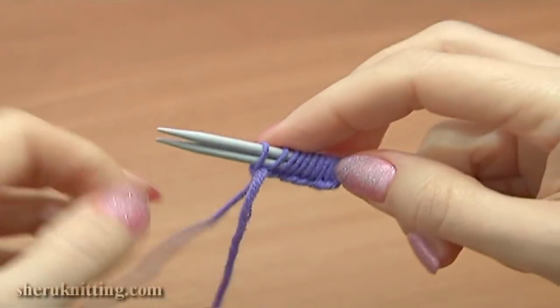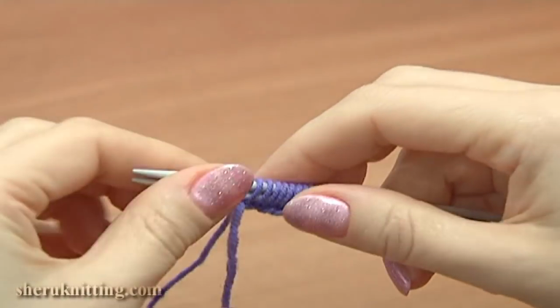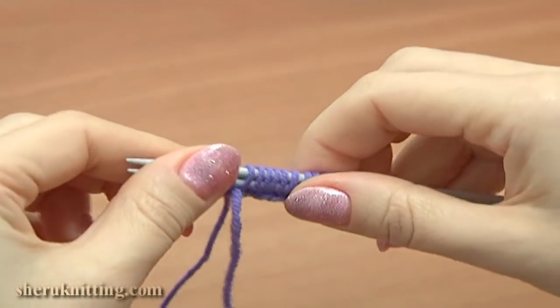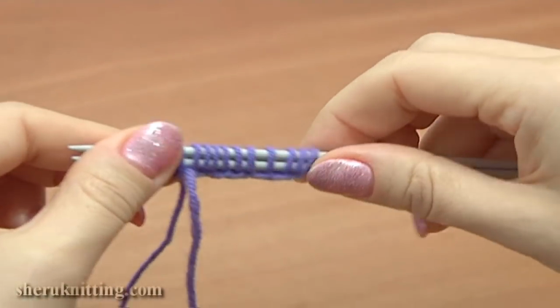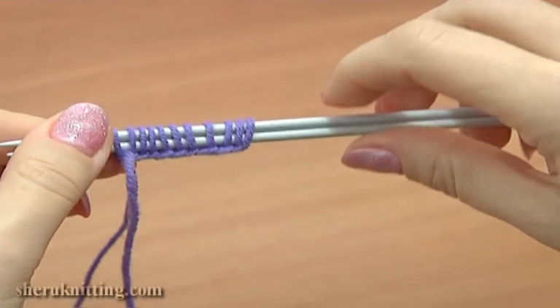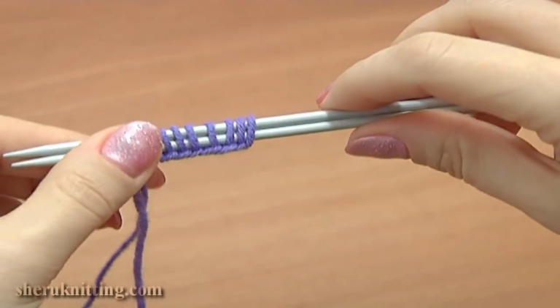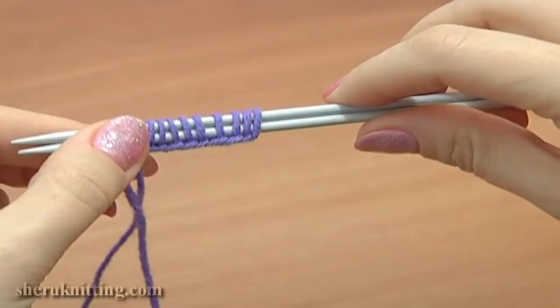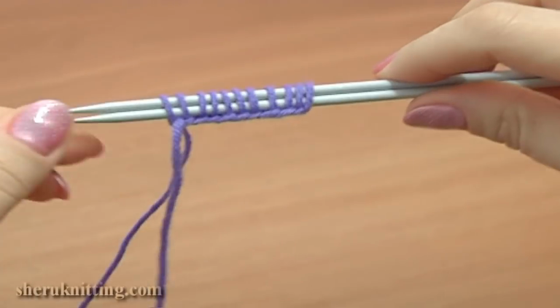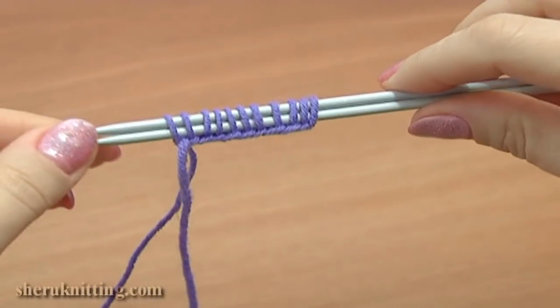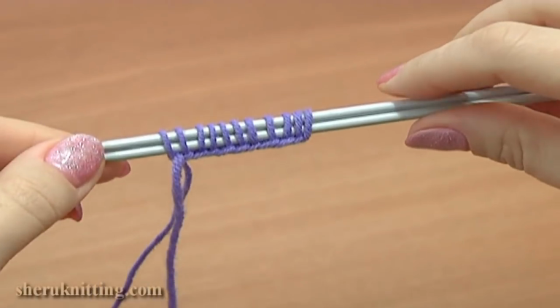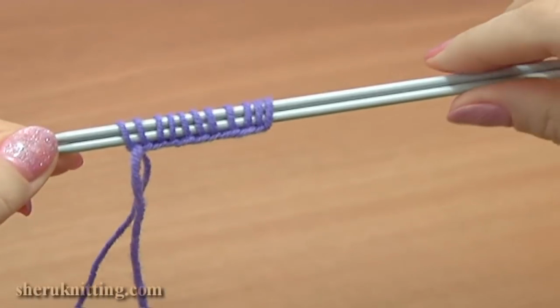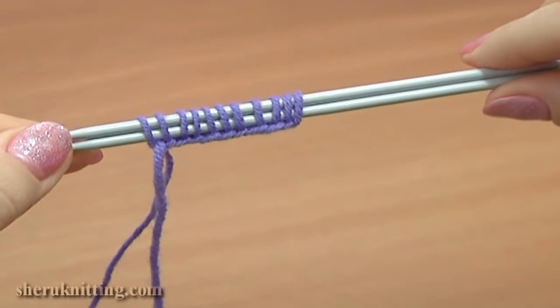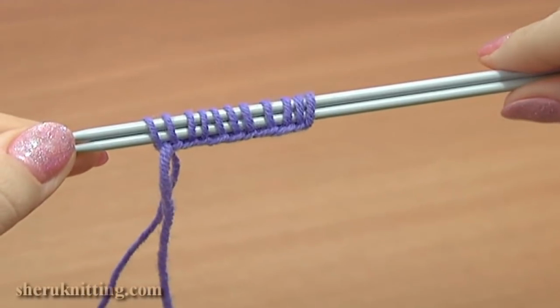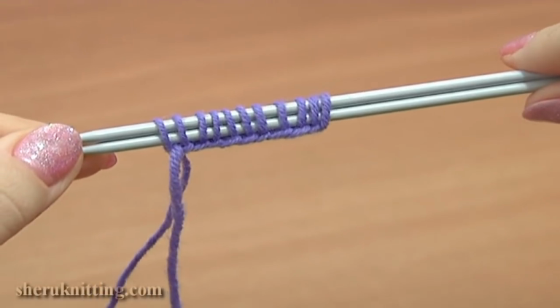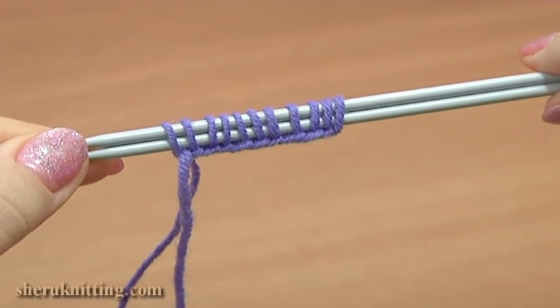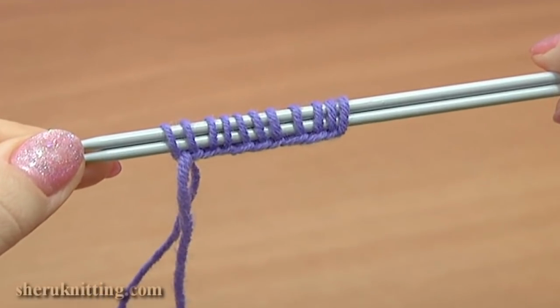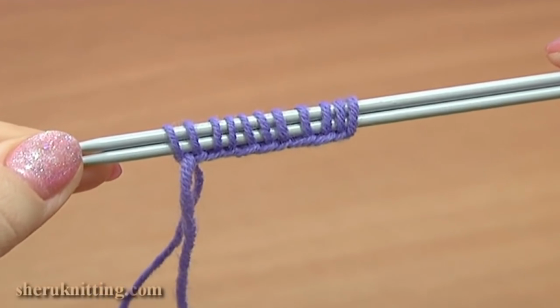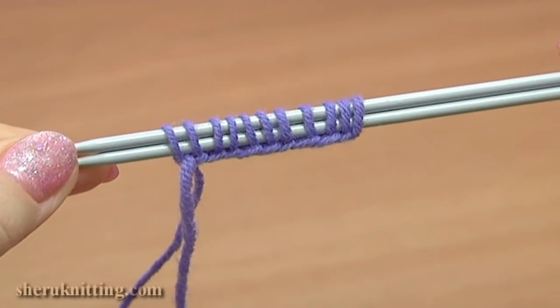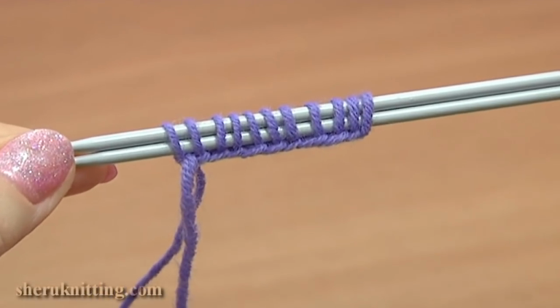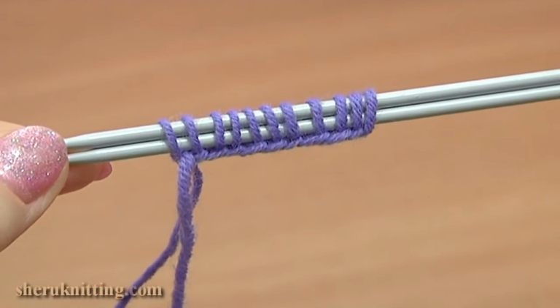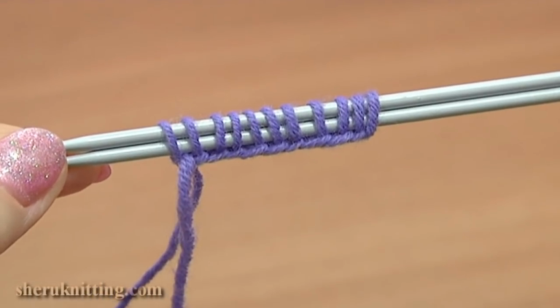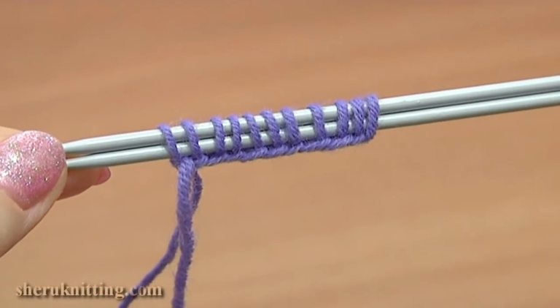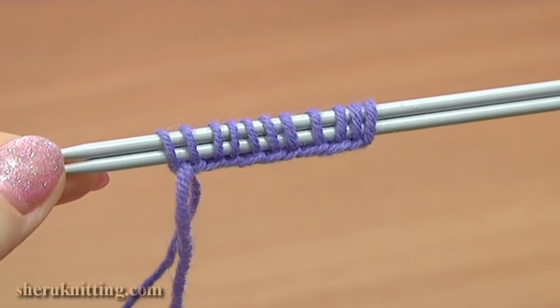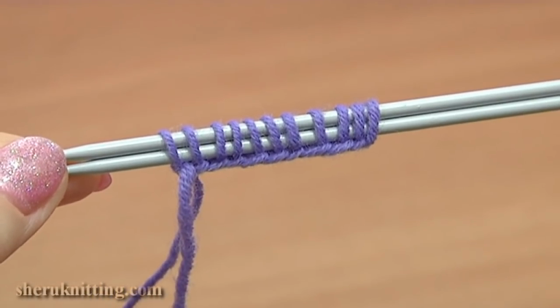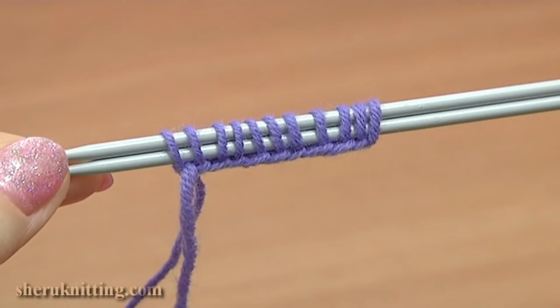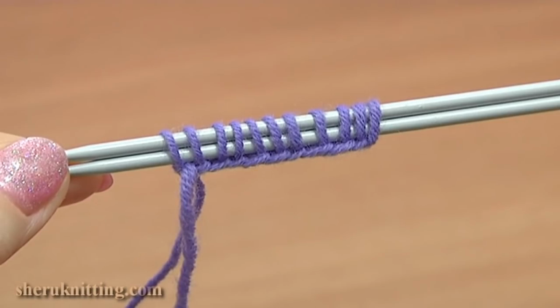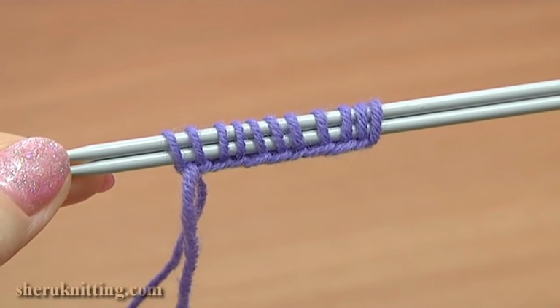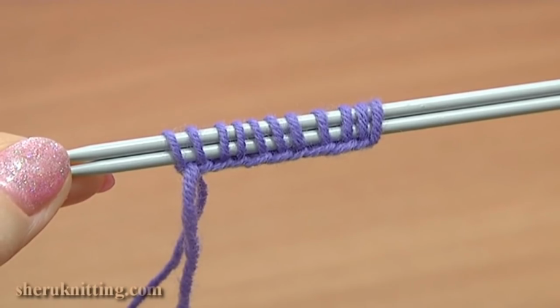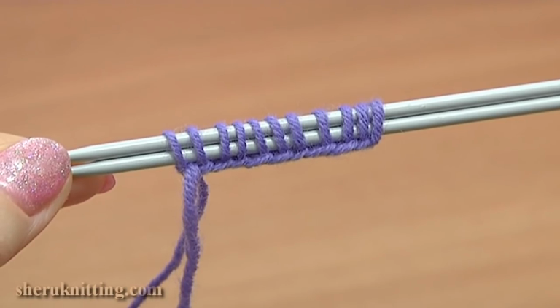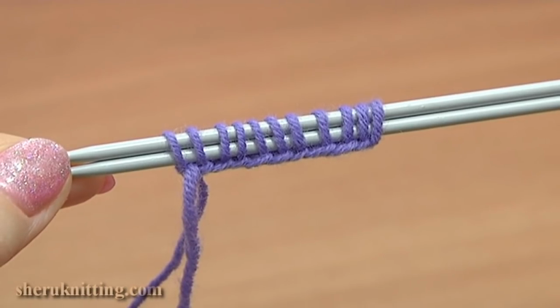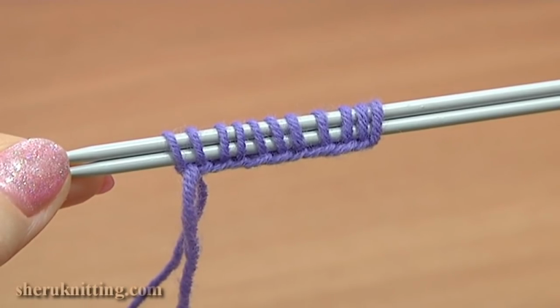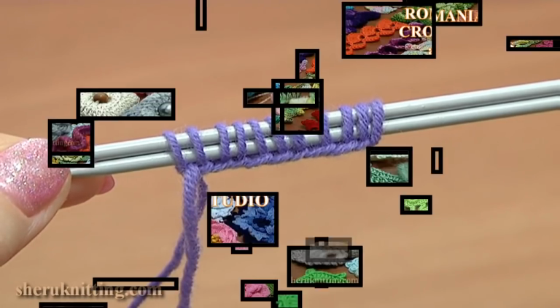Here we have our stitches that are cast onto a pair of needles. Thank you so much for watching. Please subscribe for more free tutorials.